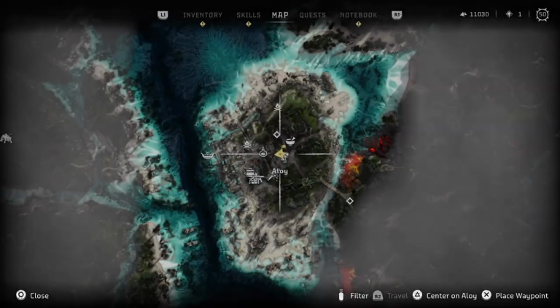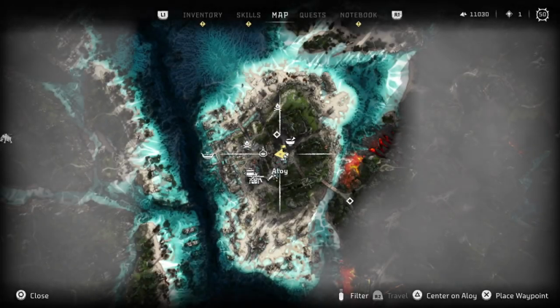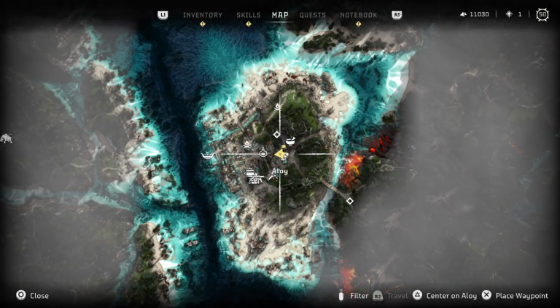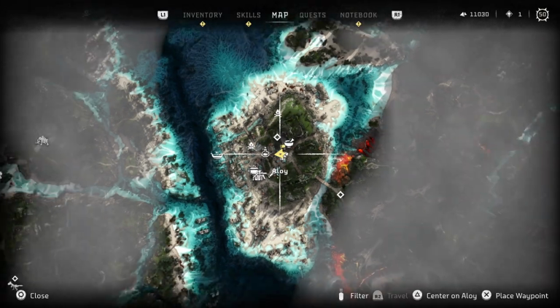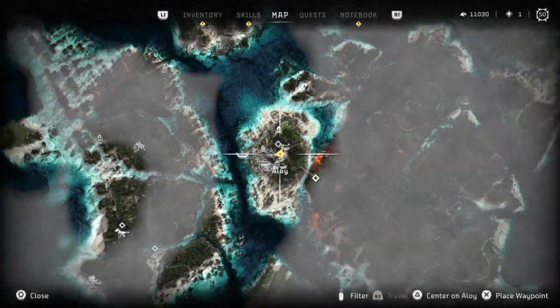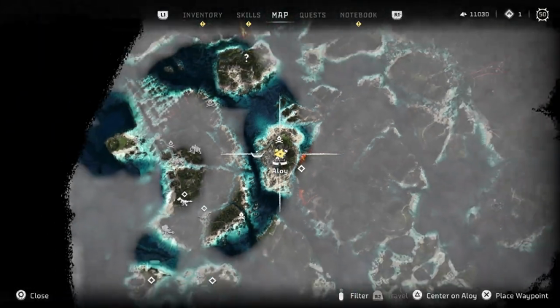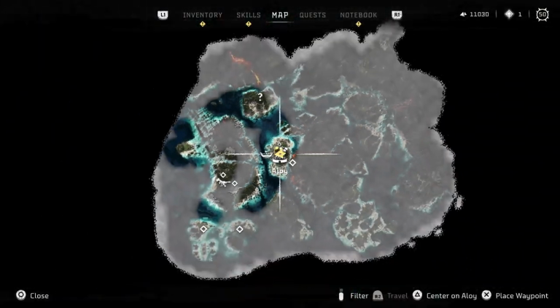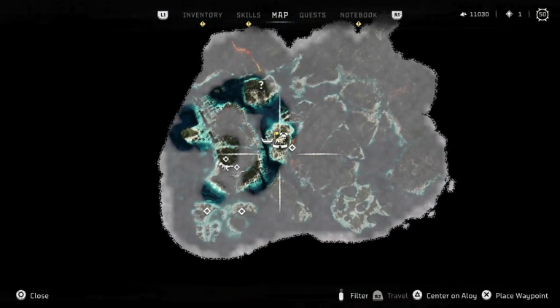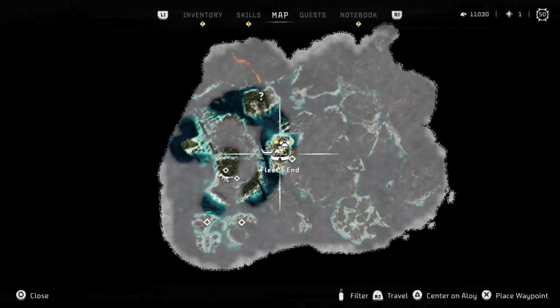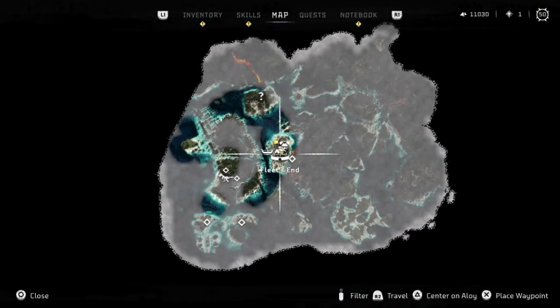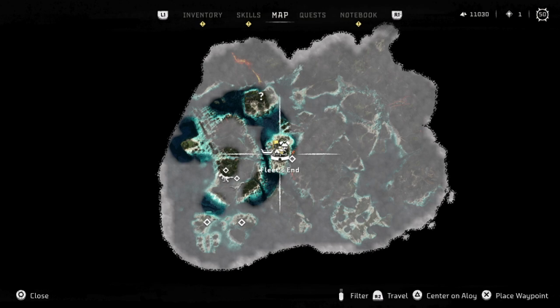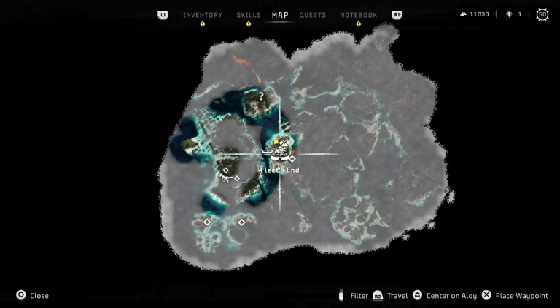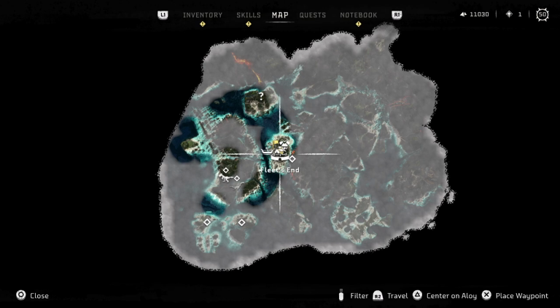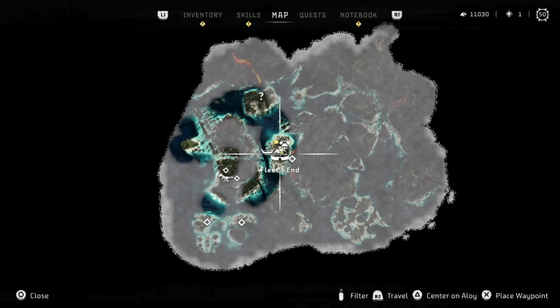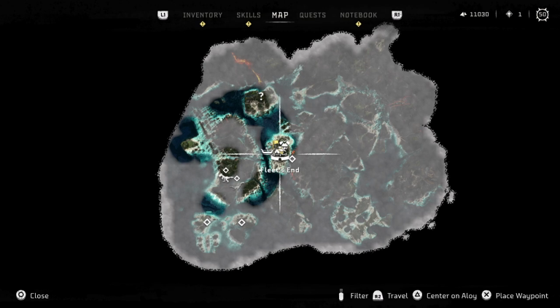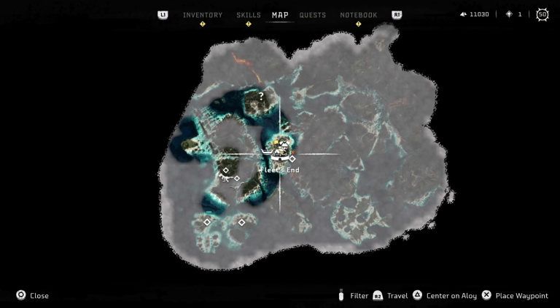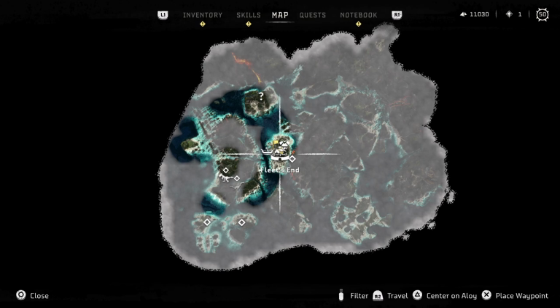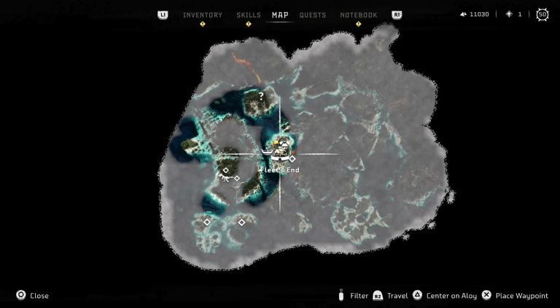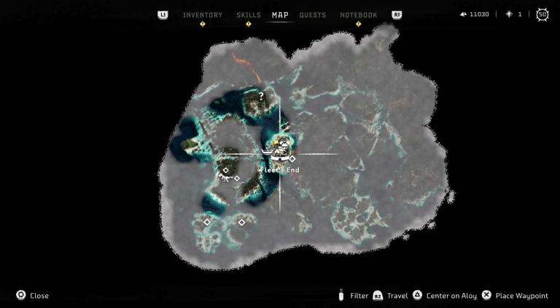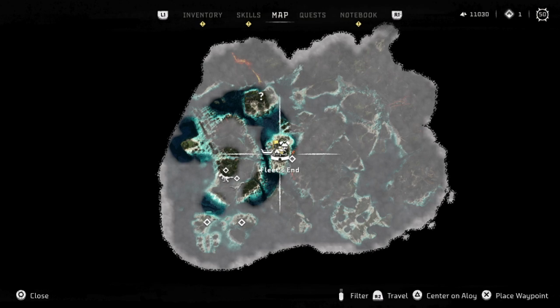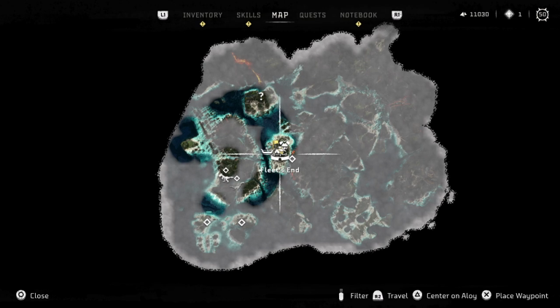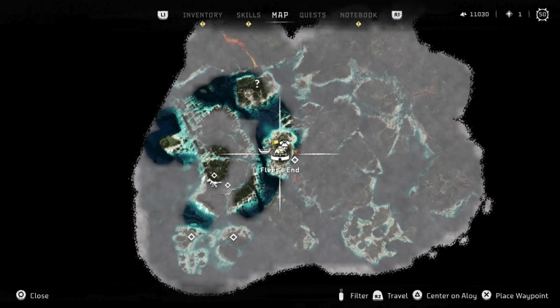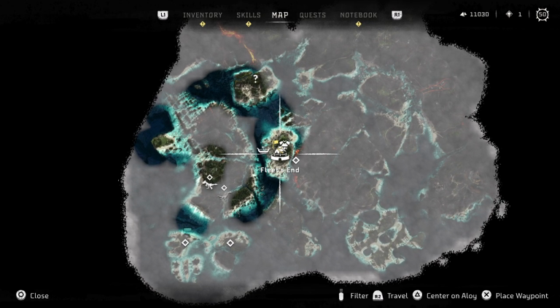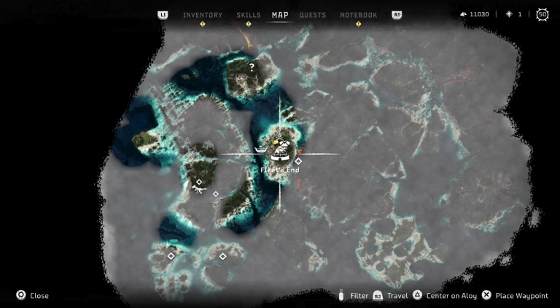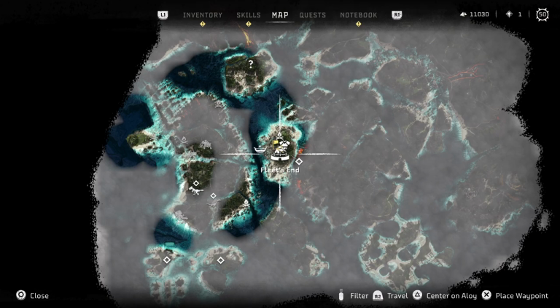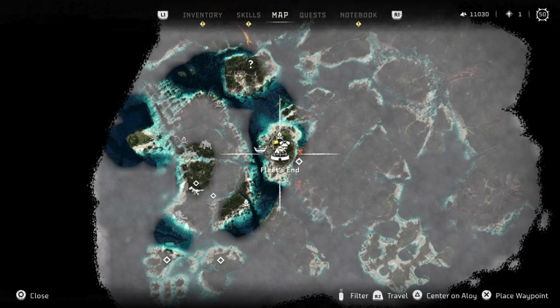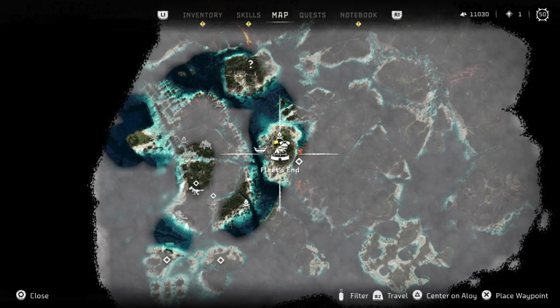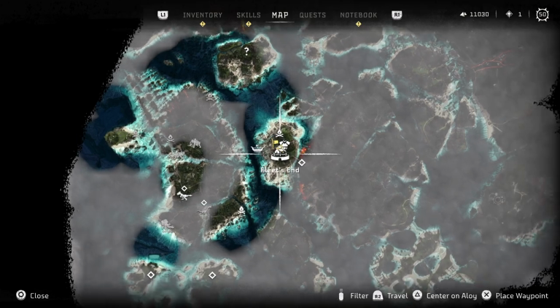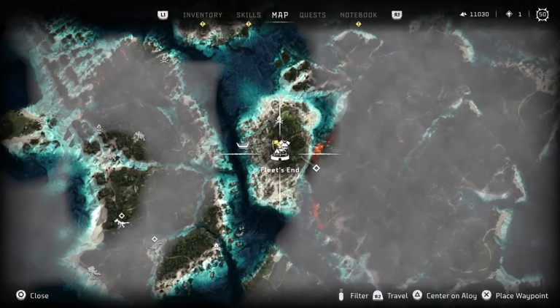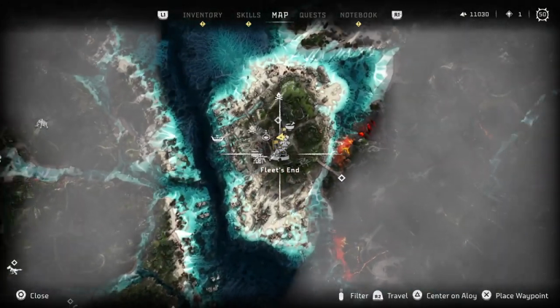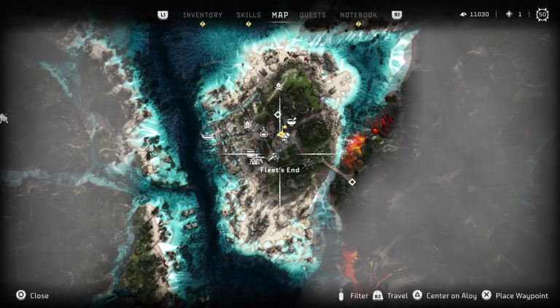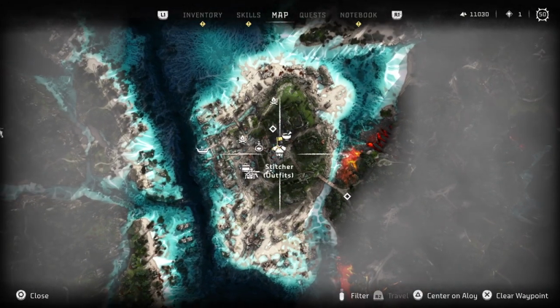Let me show you where I am on the map here. I am in Fleet's End, which is the first kind of encampment you're going to encounter in Burning Shores. Once you're here,